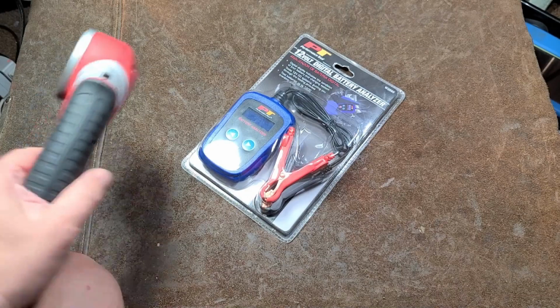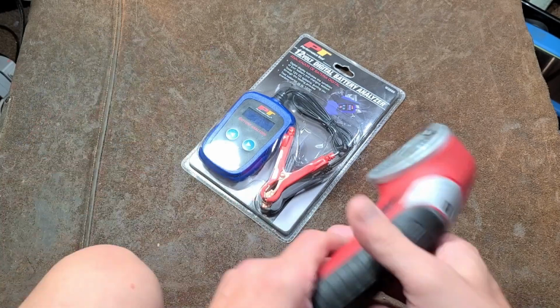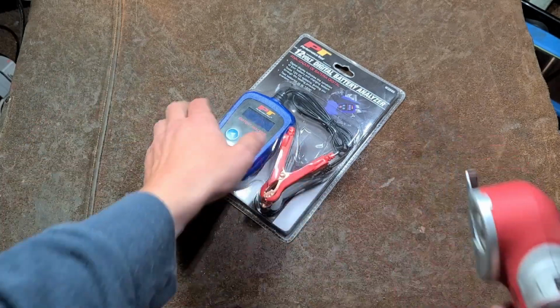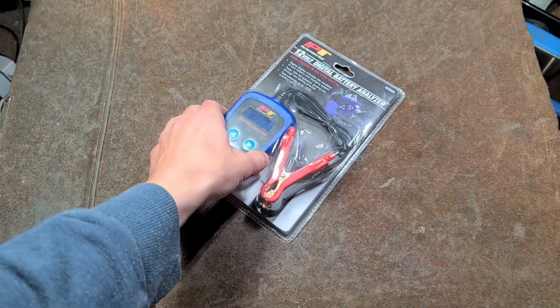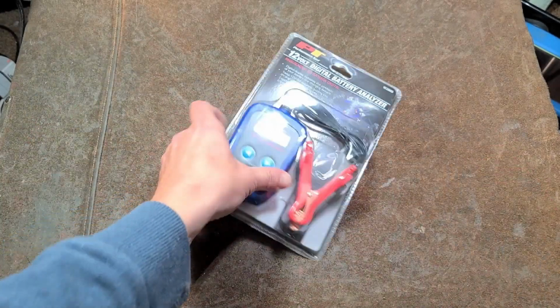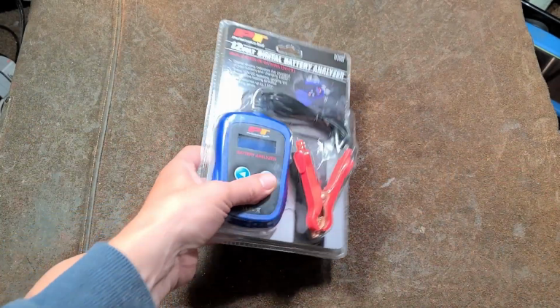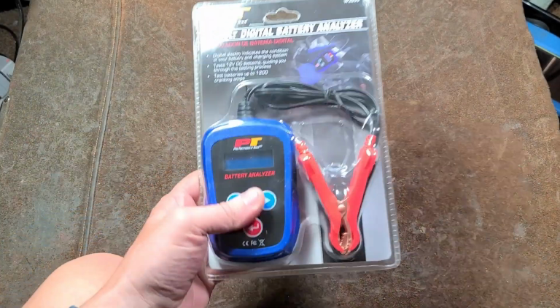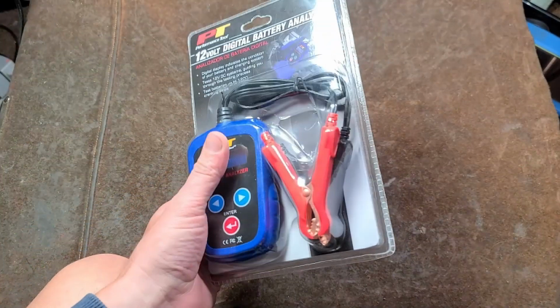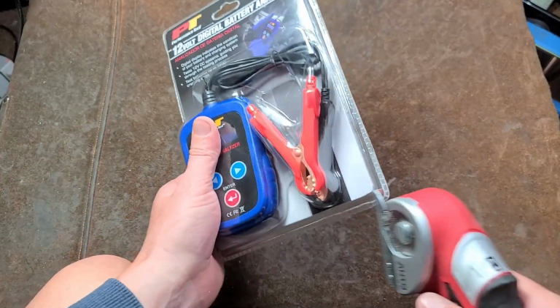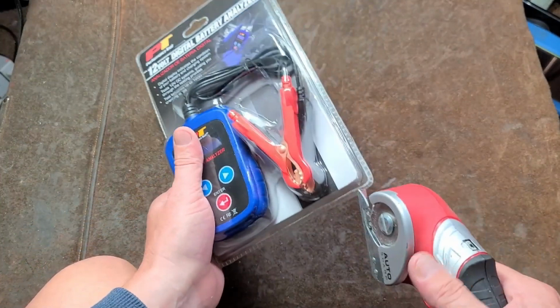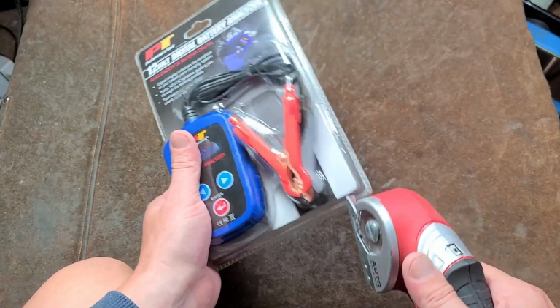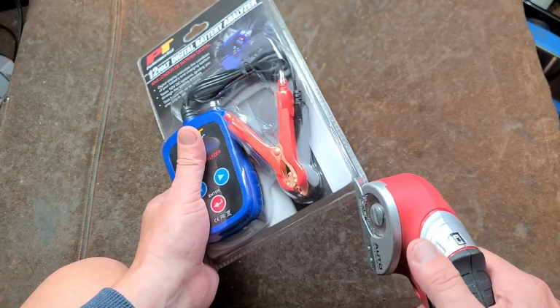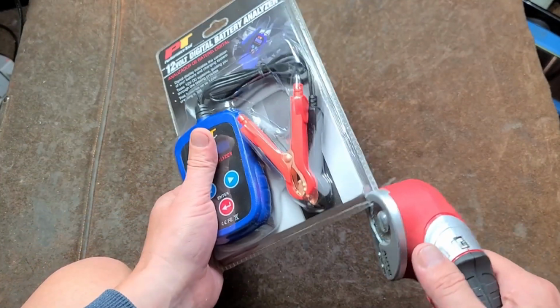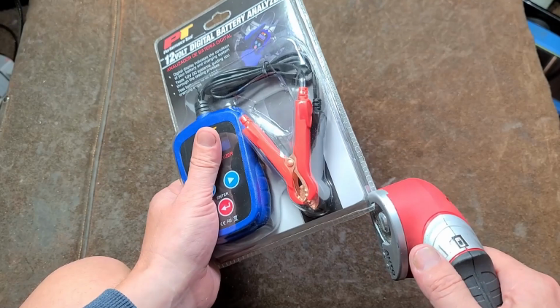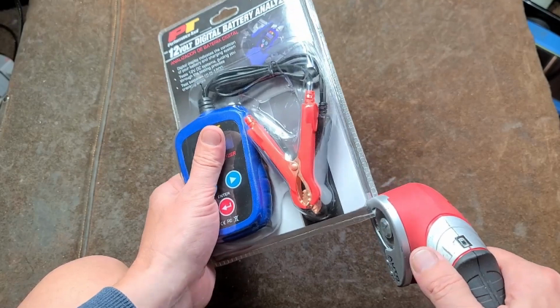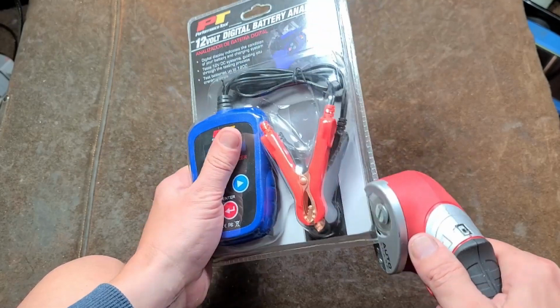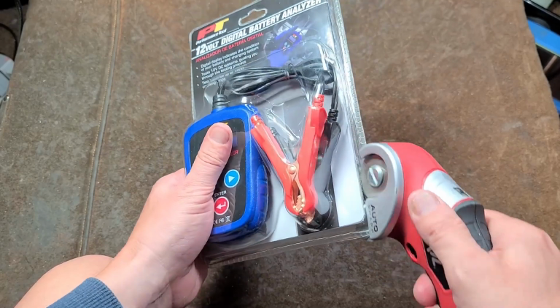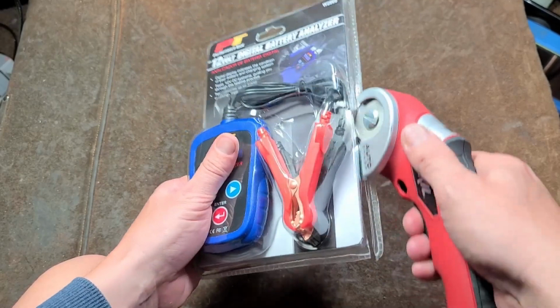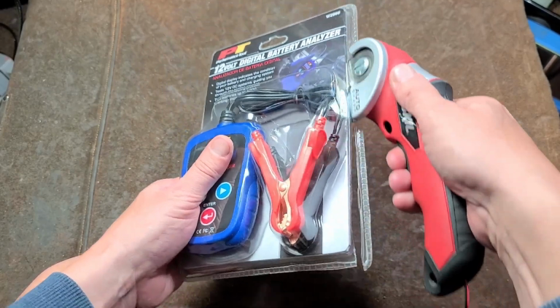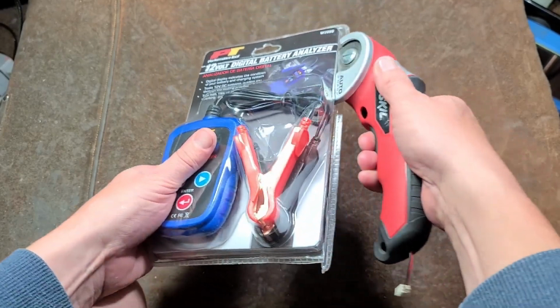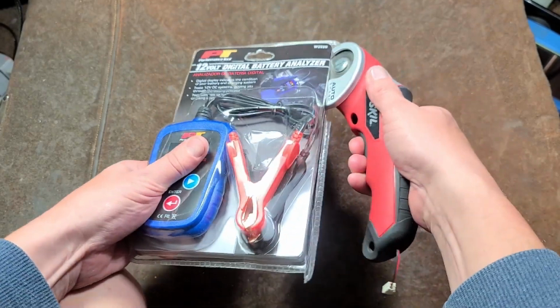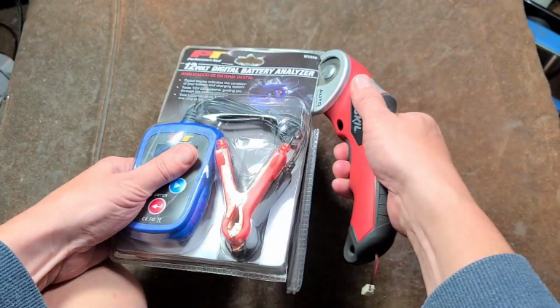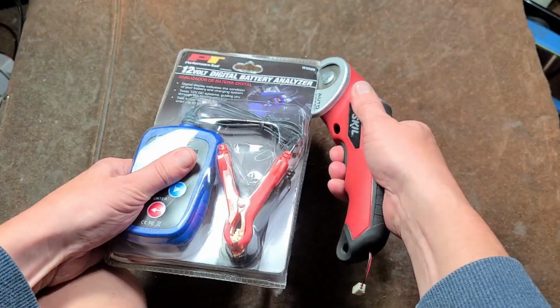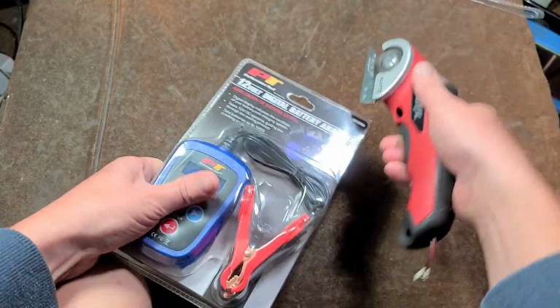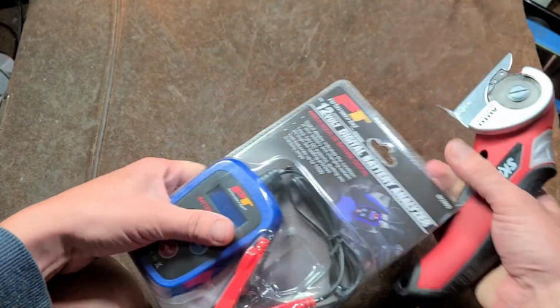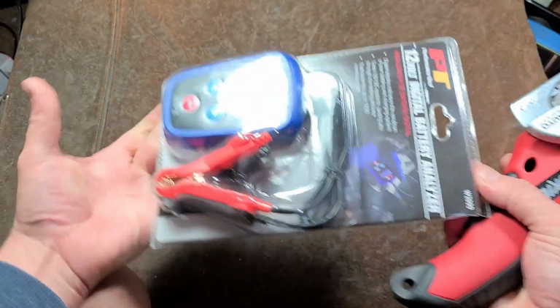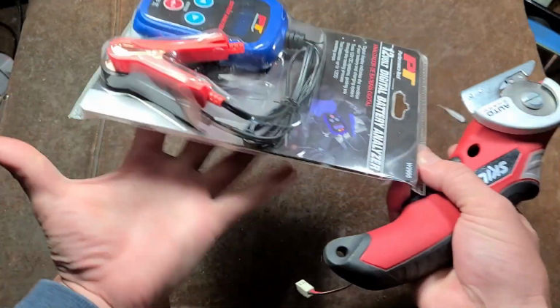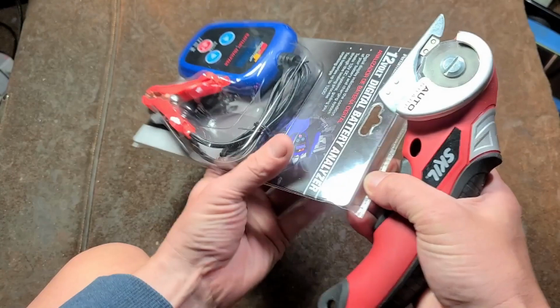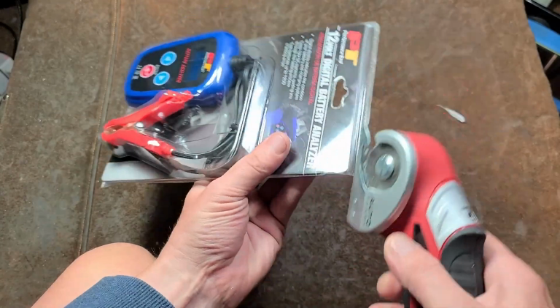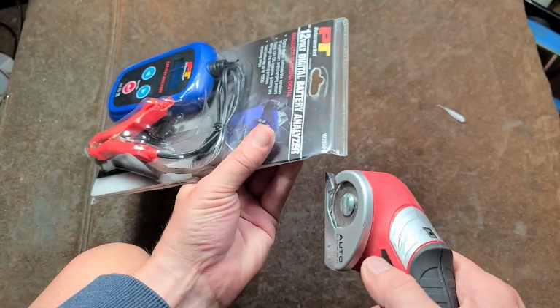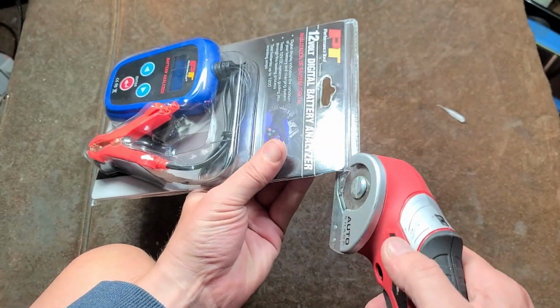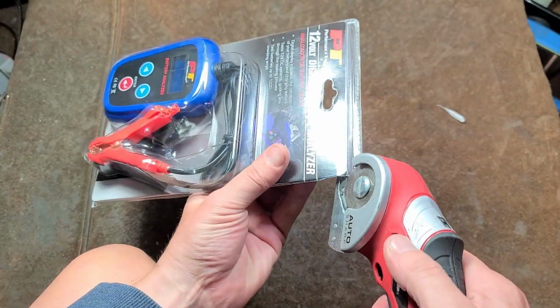Hey Kav, it's Maximus here. This is him with the Performance Tool Automotive Battery Analyzer. This thing wasn't too expensive — I got it on sale for 30 bucks.